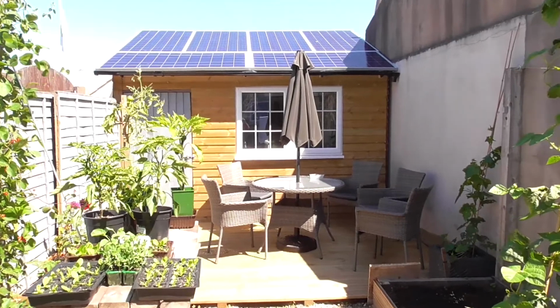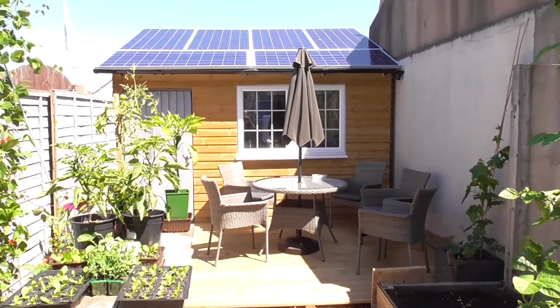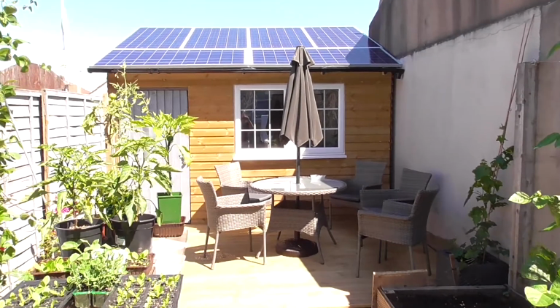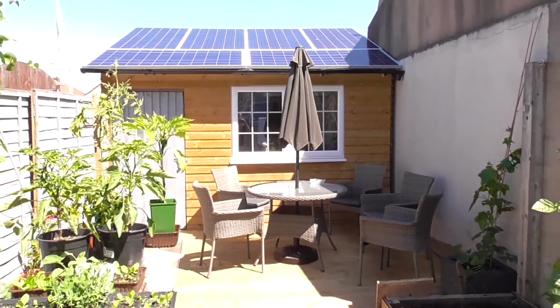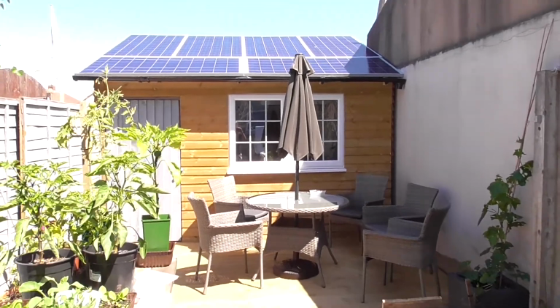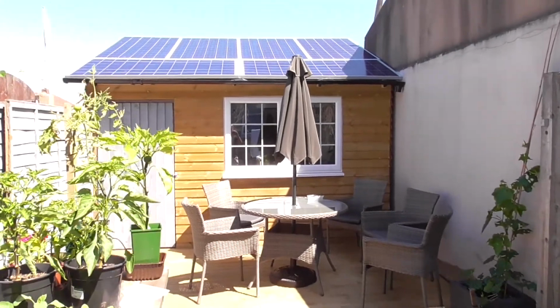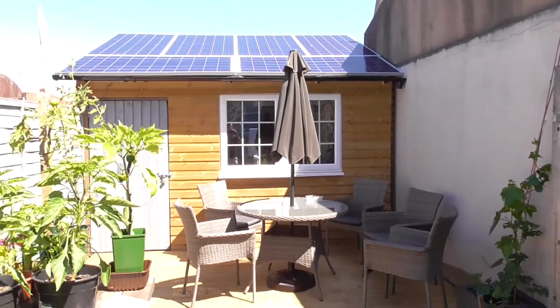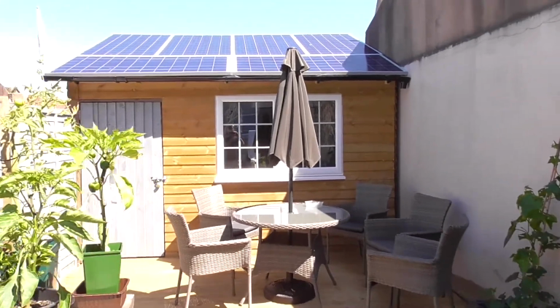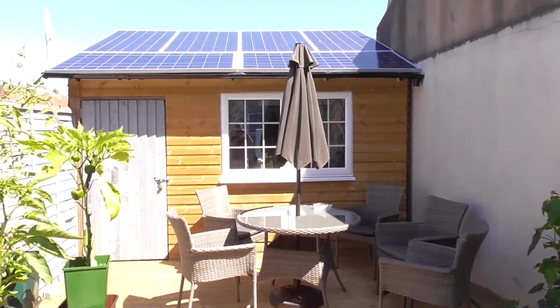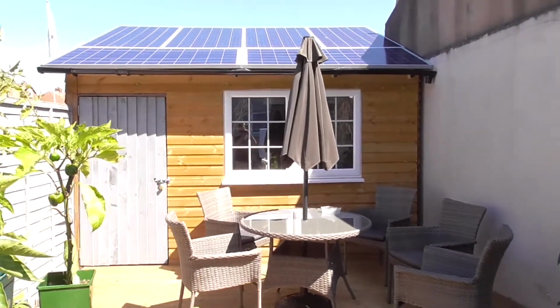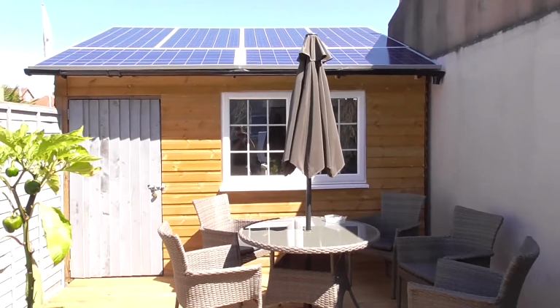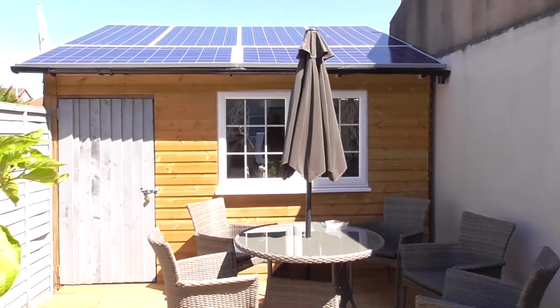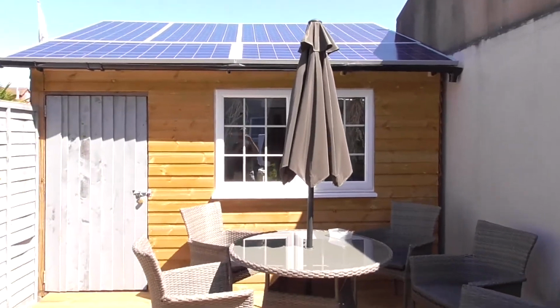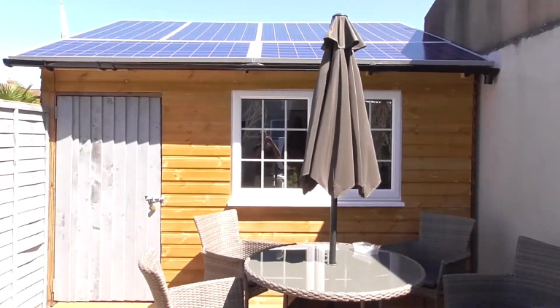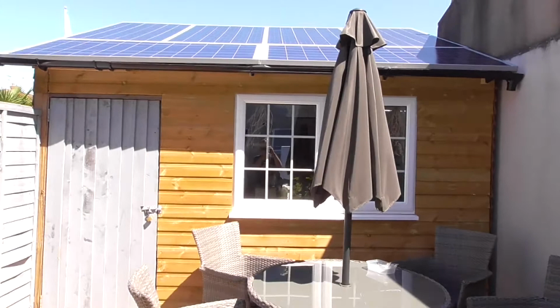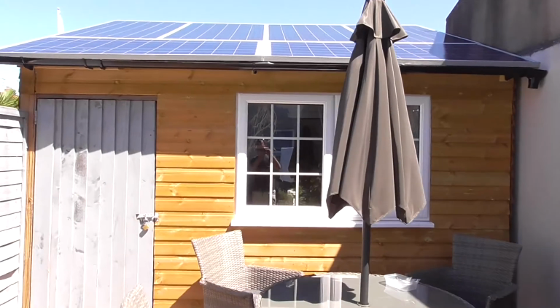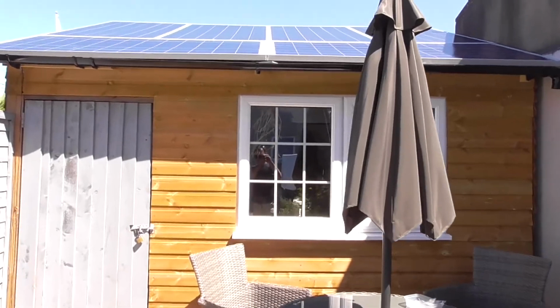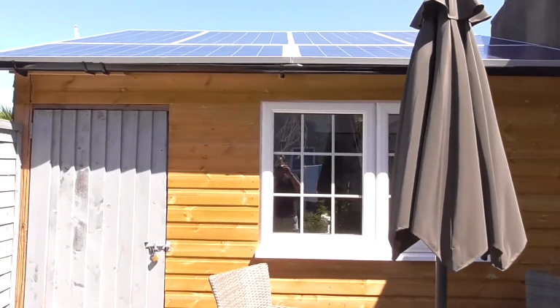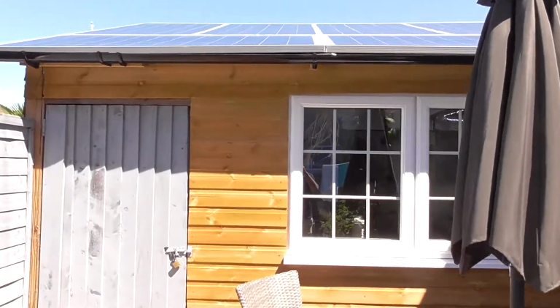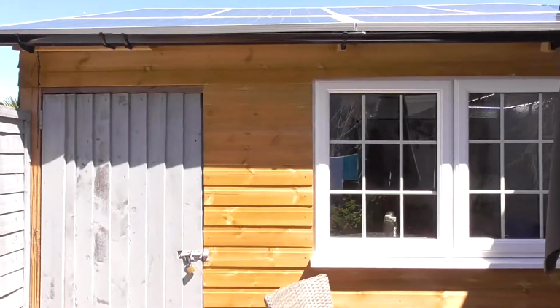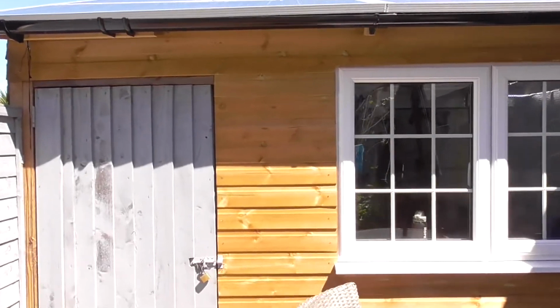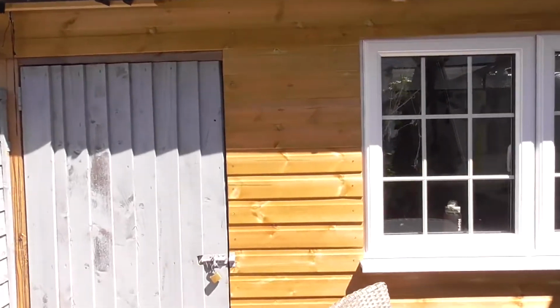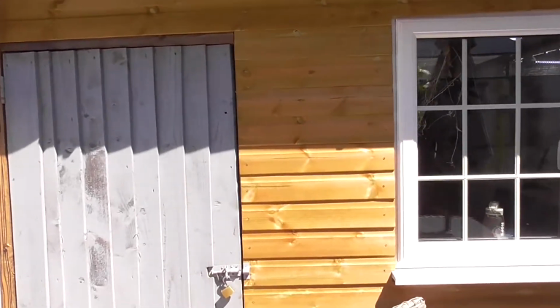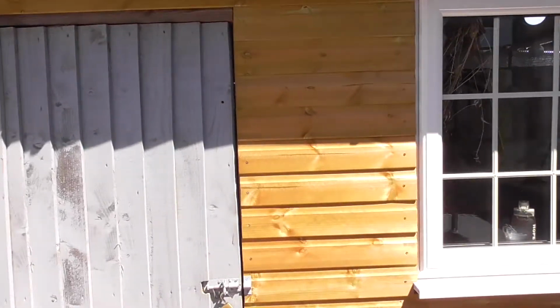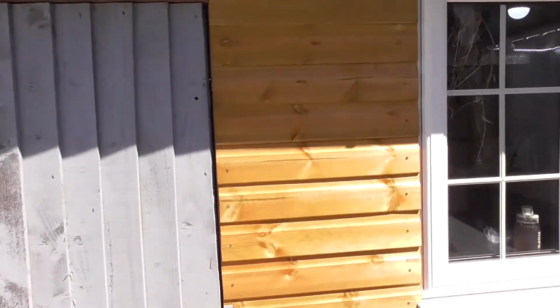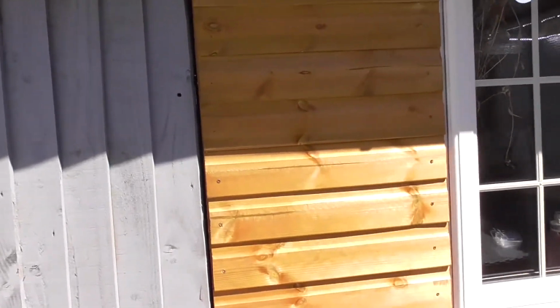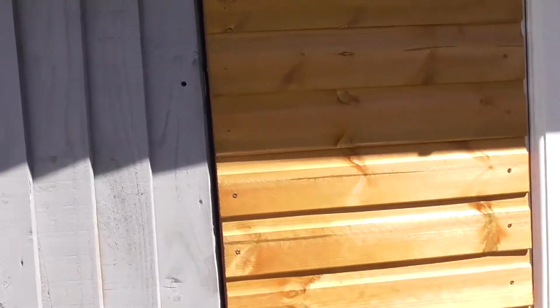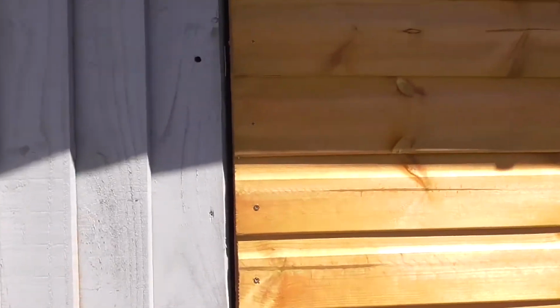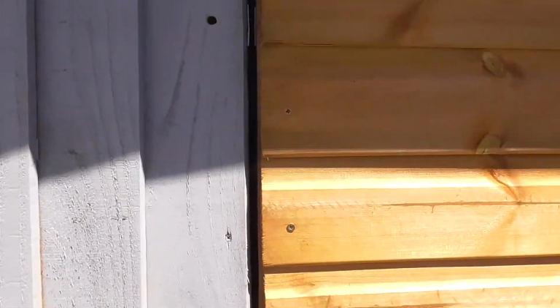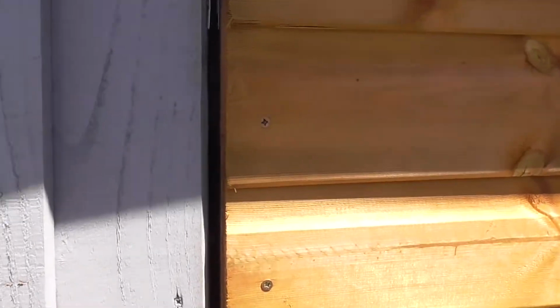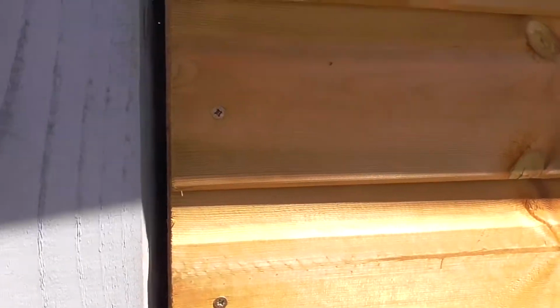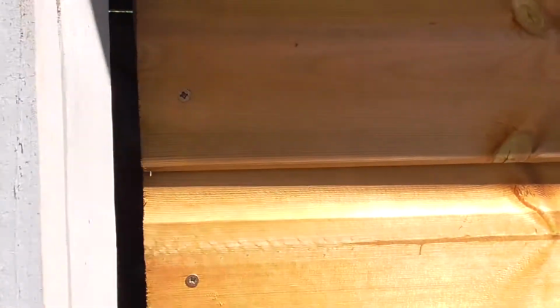Welcome back to the Solar Power Shed. This is an update video of the things that have changed since the introduction video. Let's go inside and take a look. Quite a lot has changed.